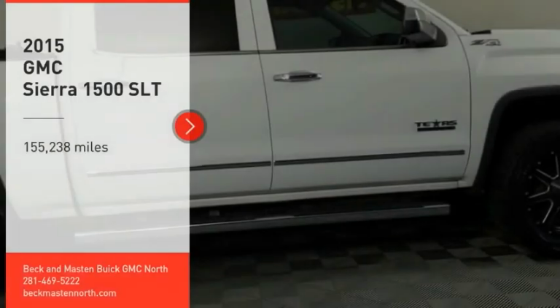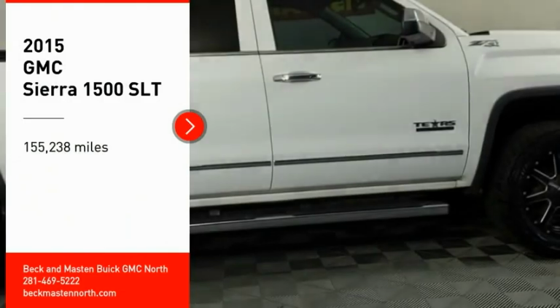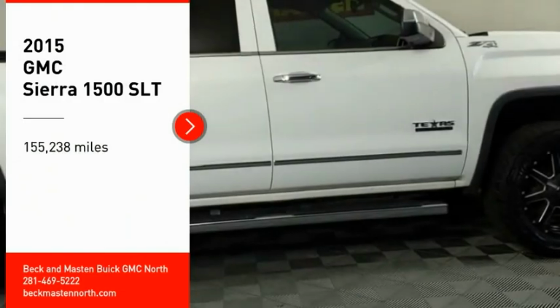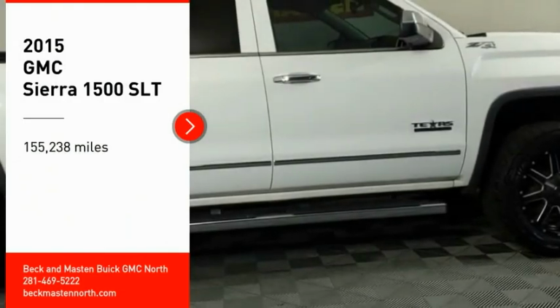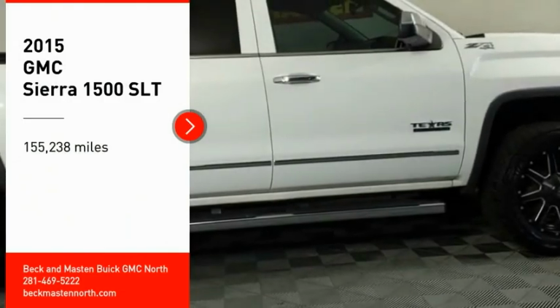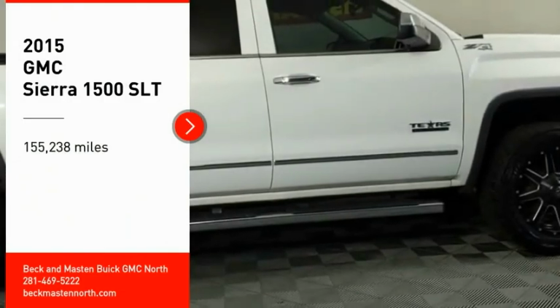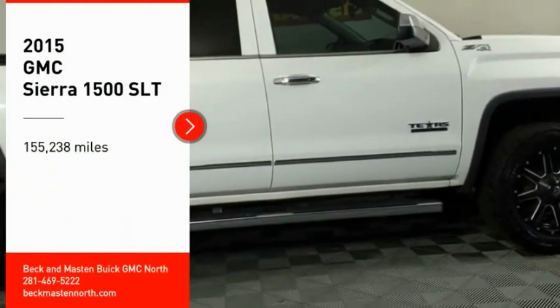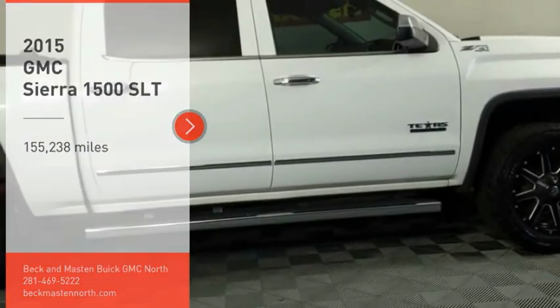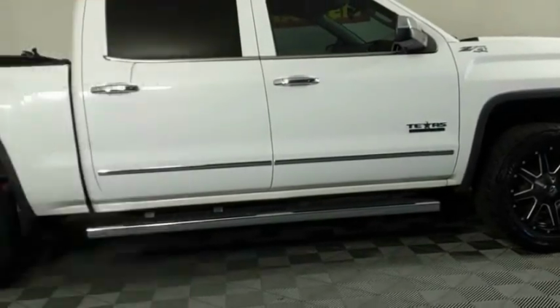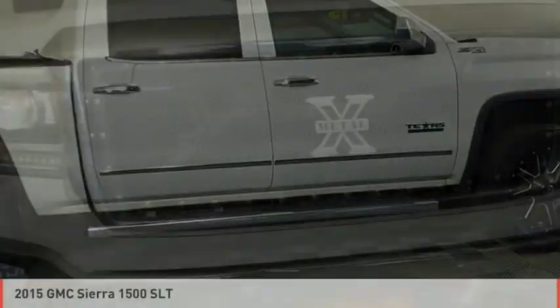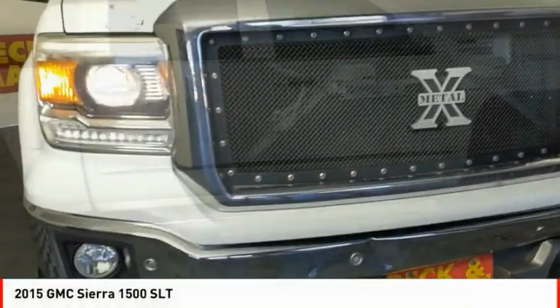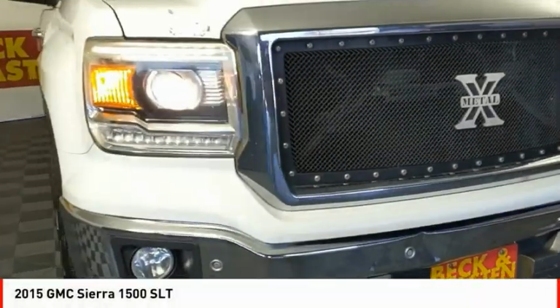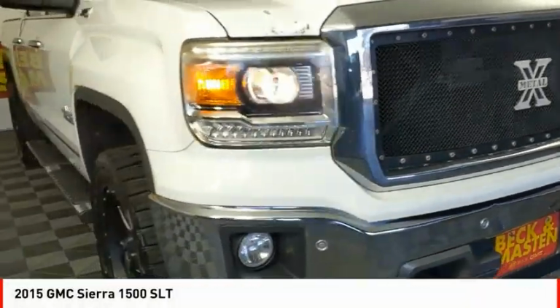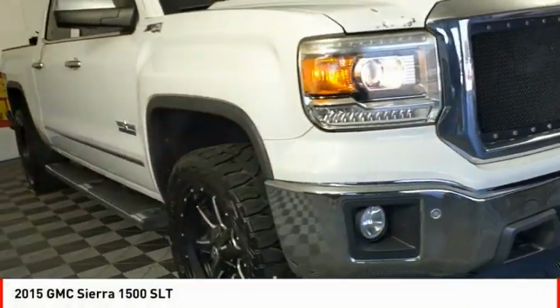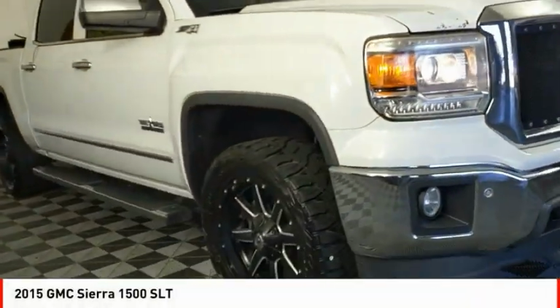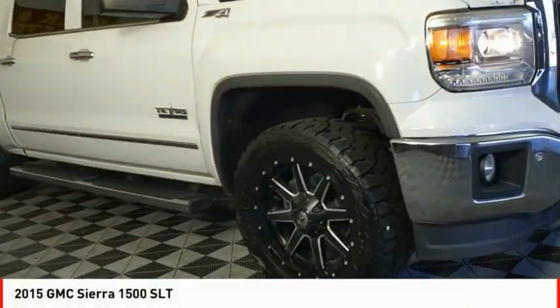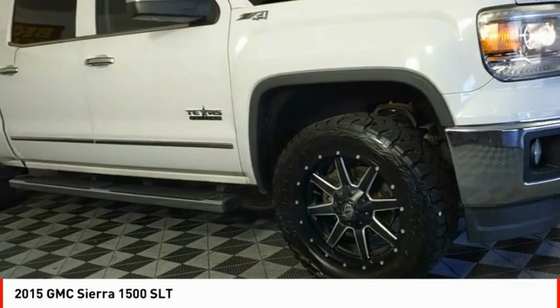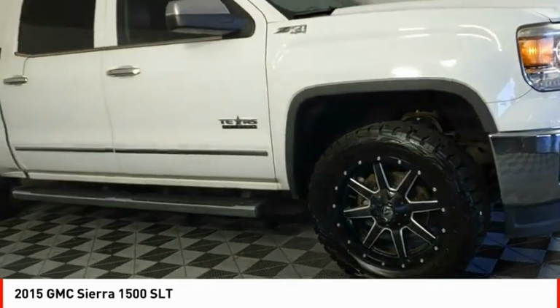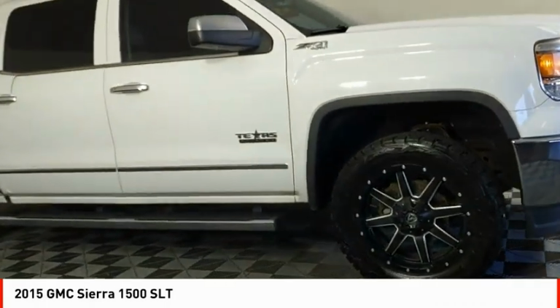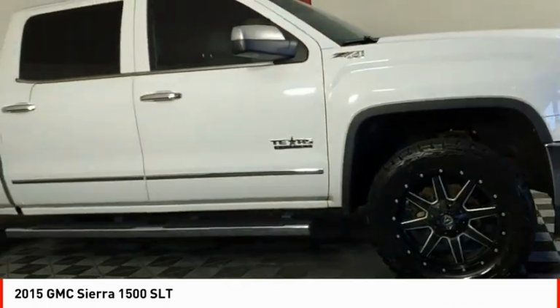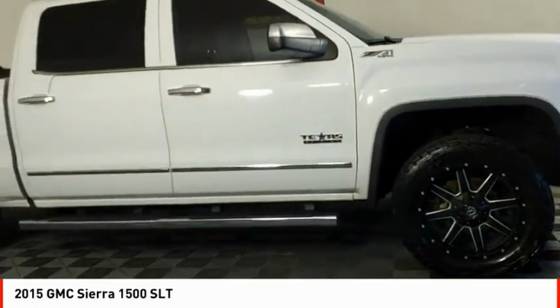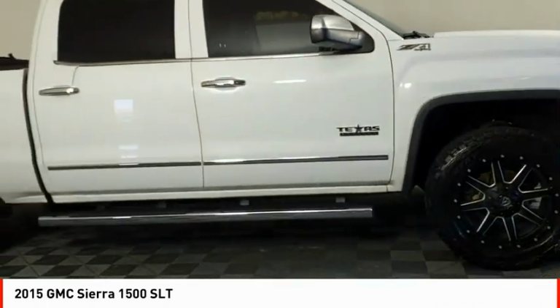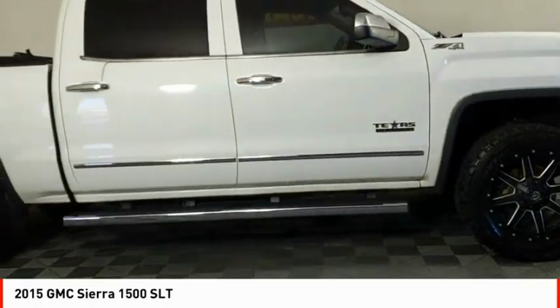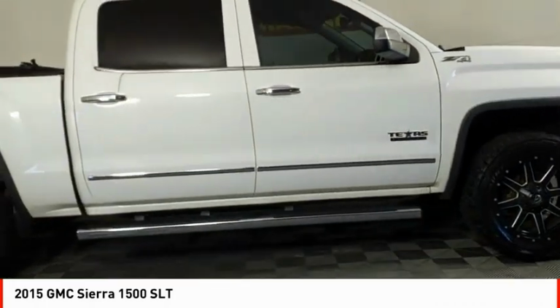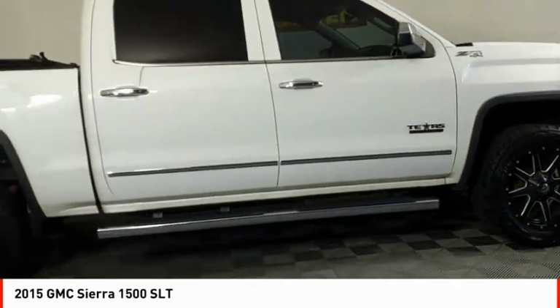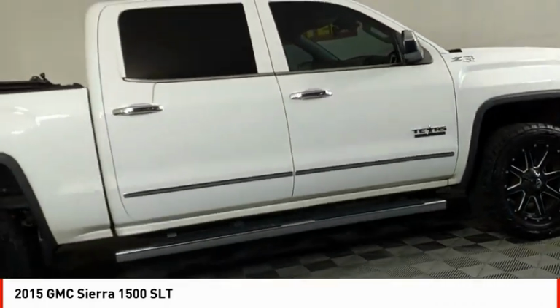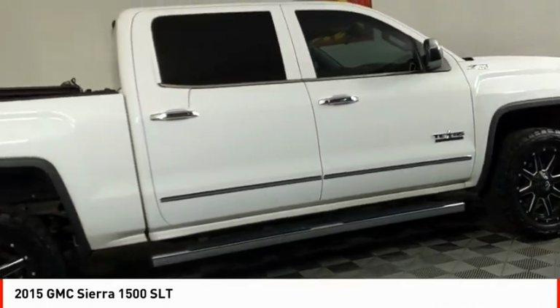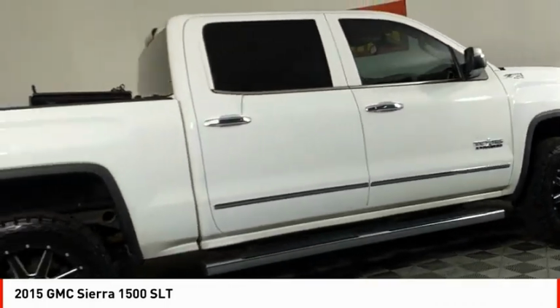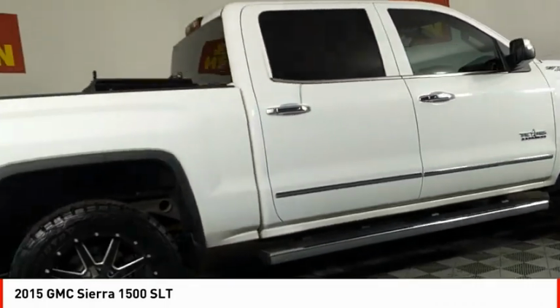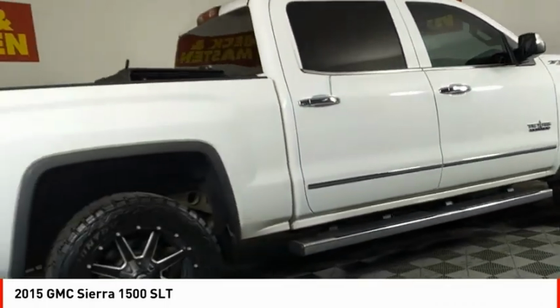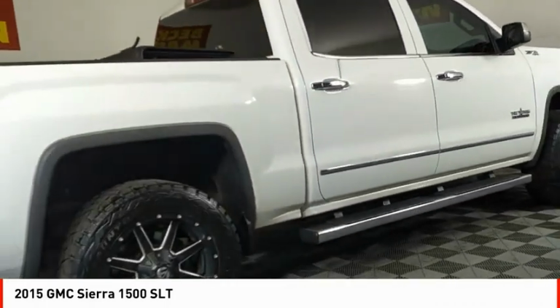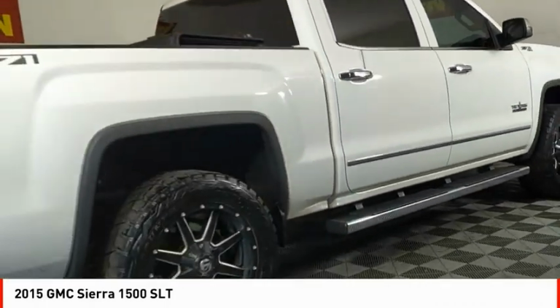You are going to love the 2015 Sierra 1500. The GMC Sierra is a full-size pickup with all the functionality you could expect.